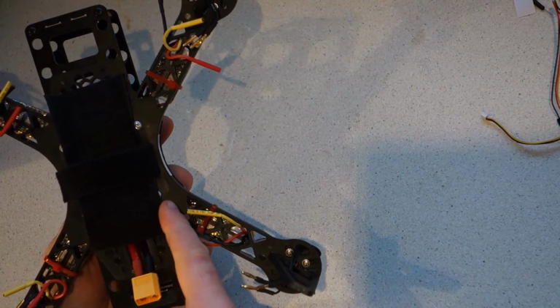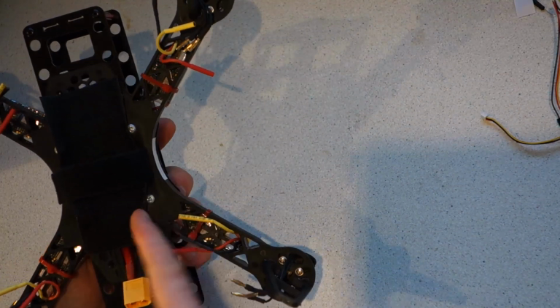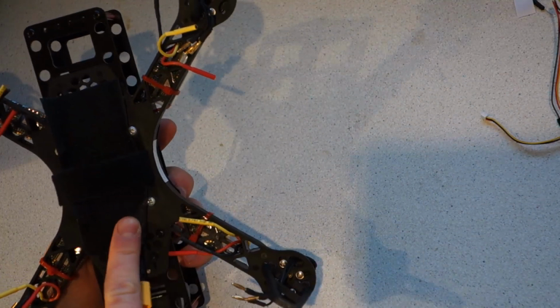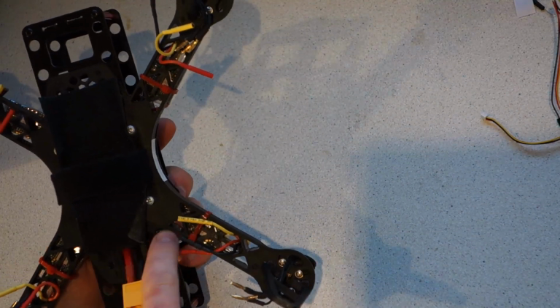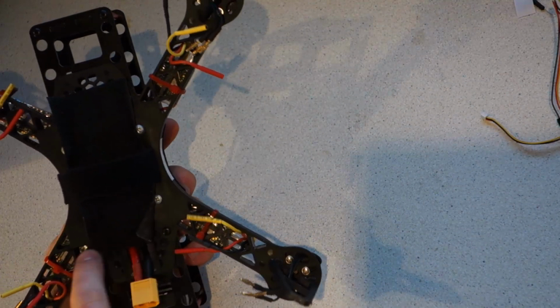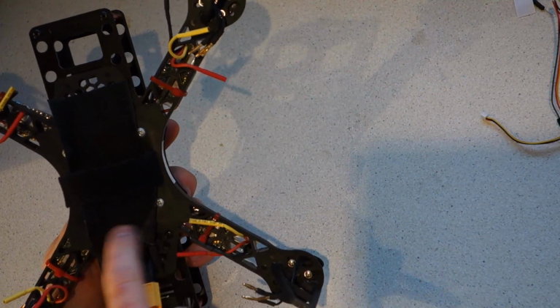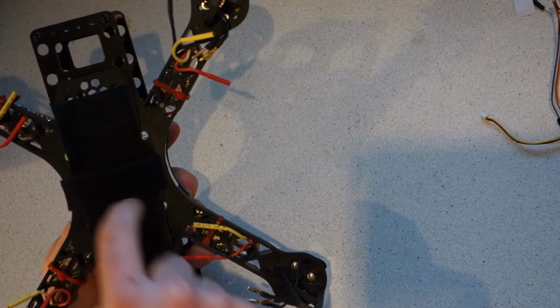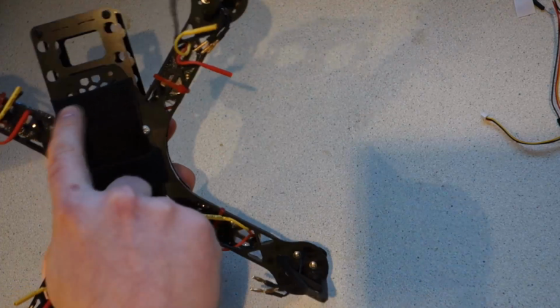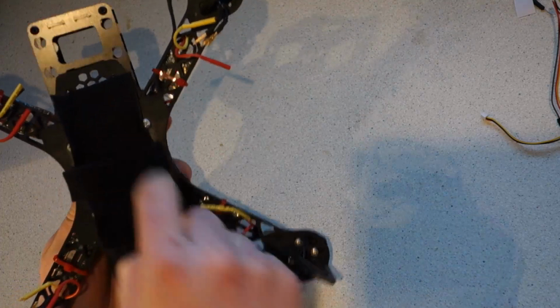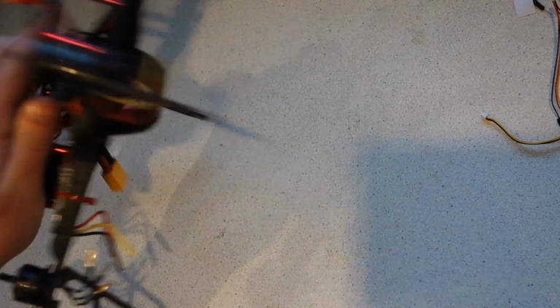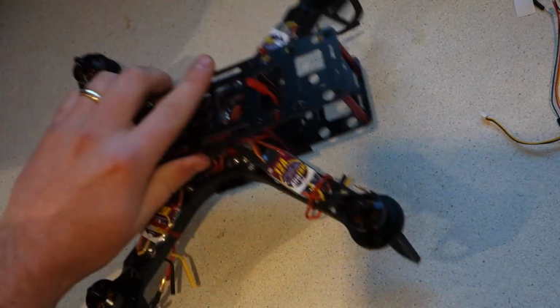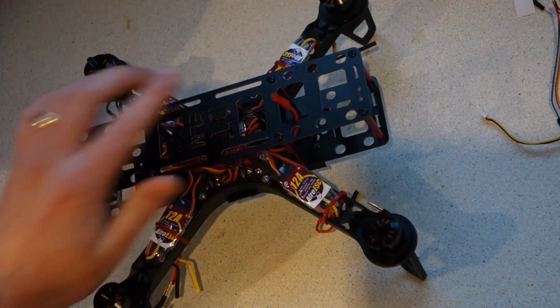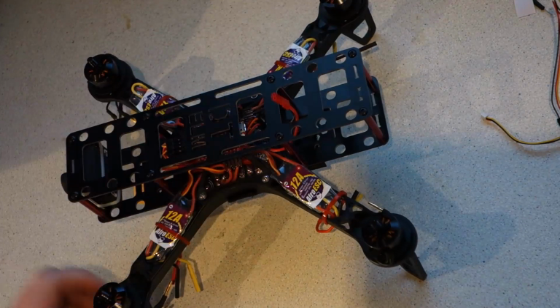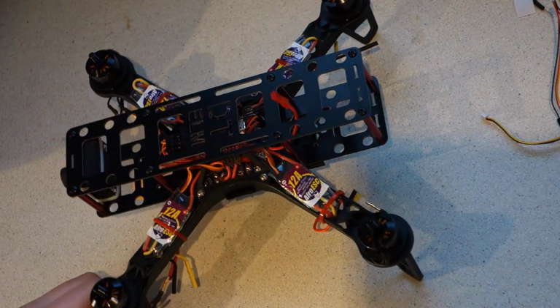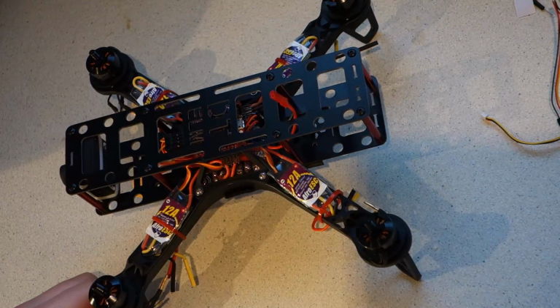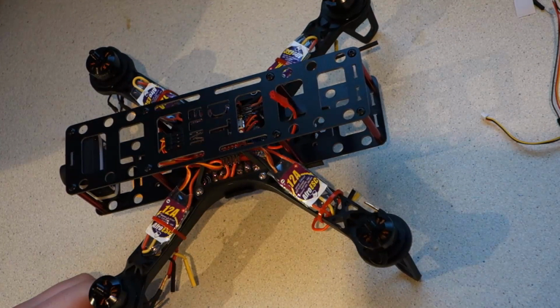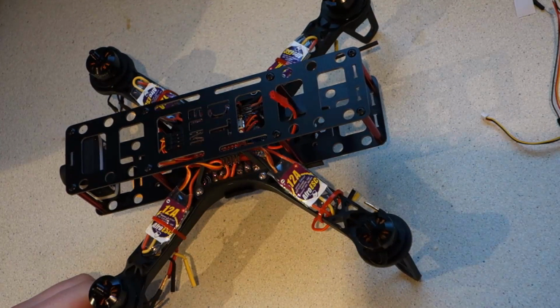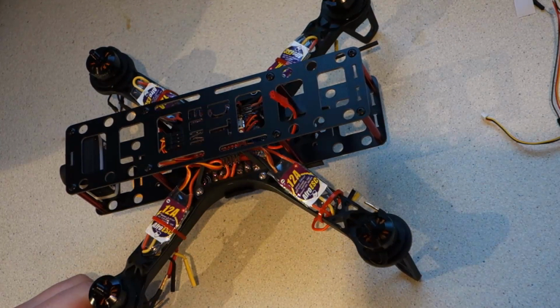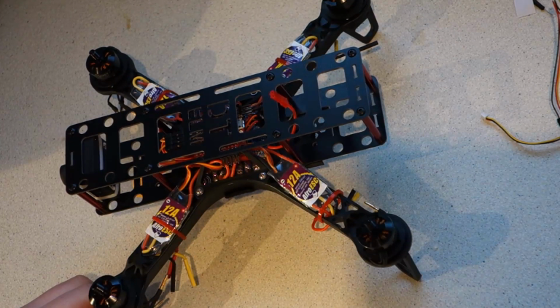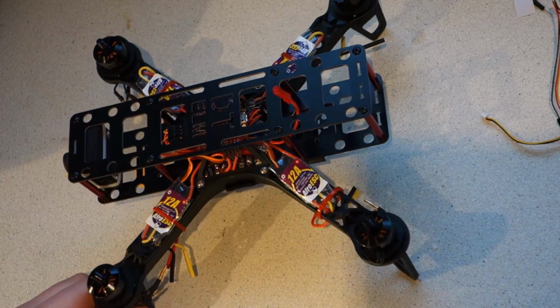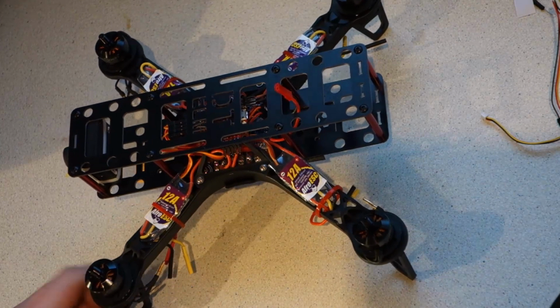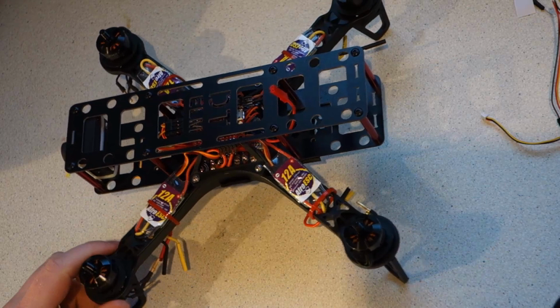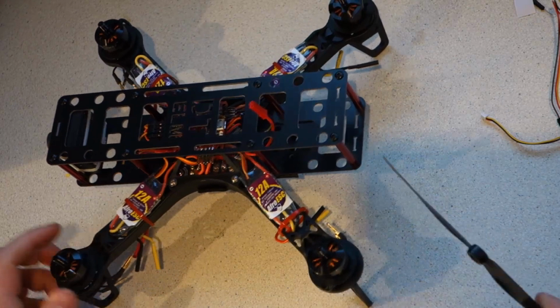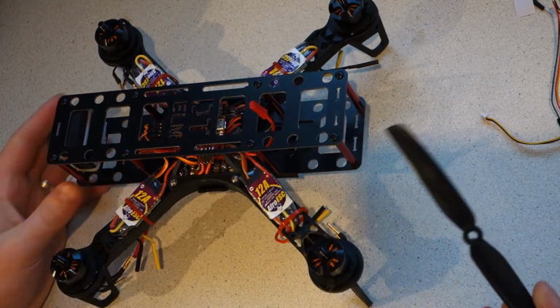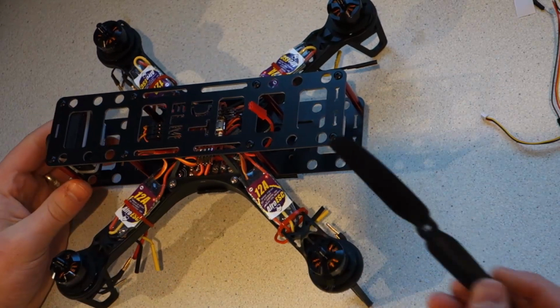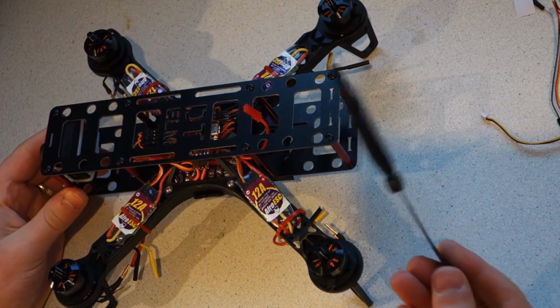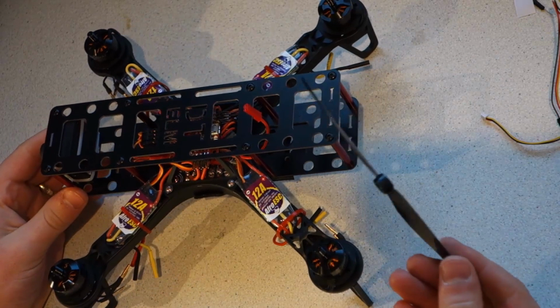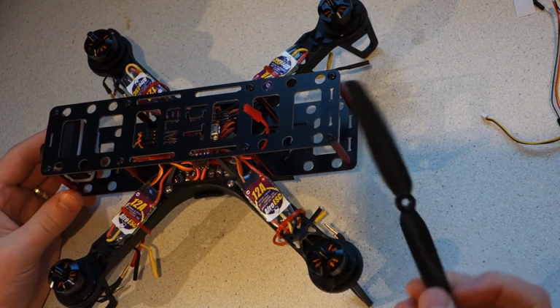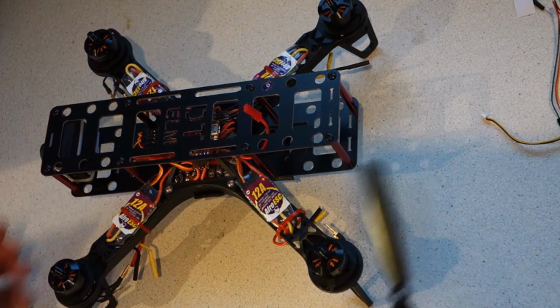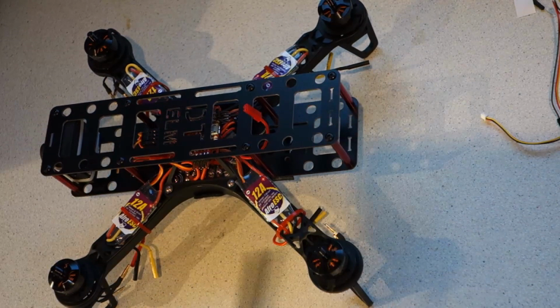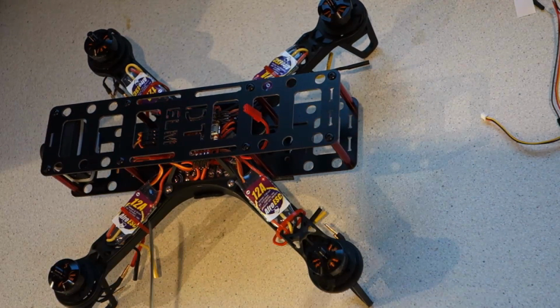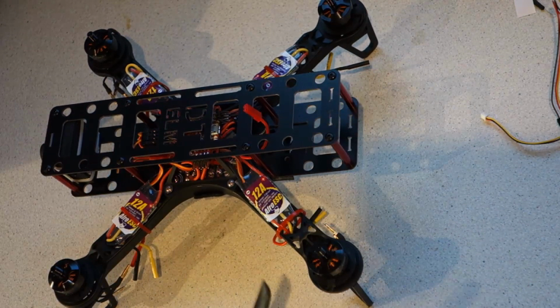I've gone ahead and screwed the upgrade kit down to the frame. Once you do this you'll notice that six inch props no longer fit — that's fine though, we'll just swap them out for five inch props which fit just fine.